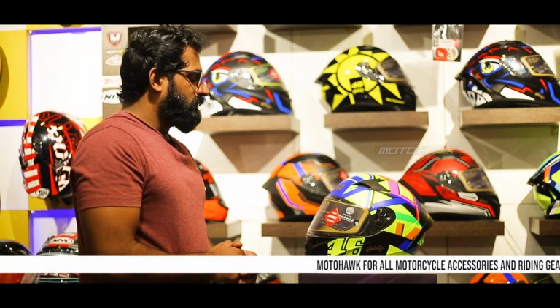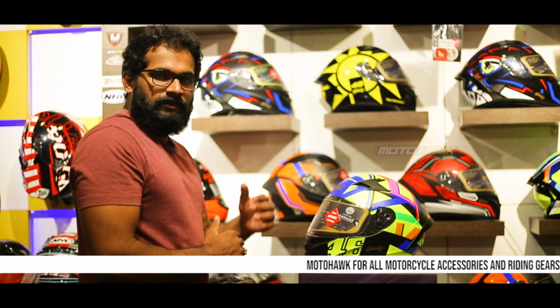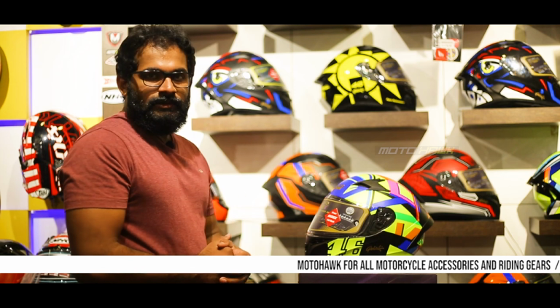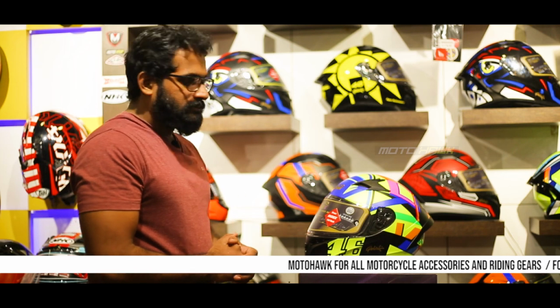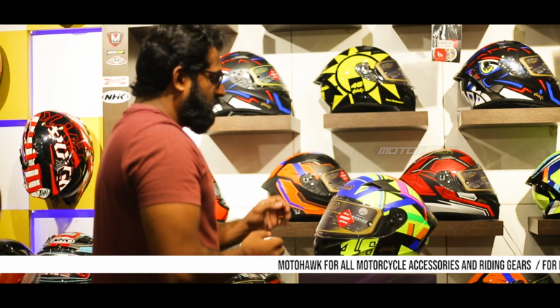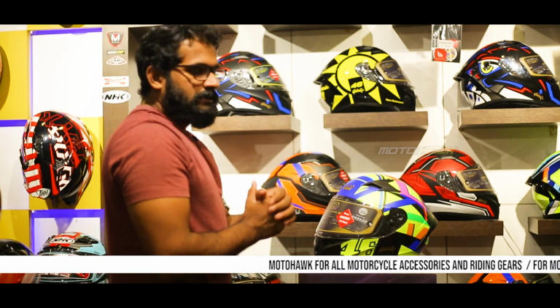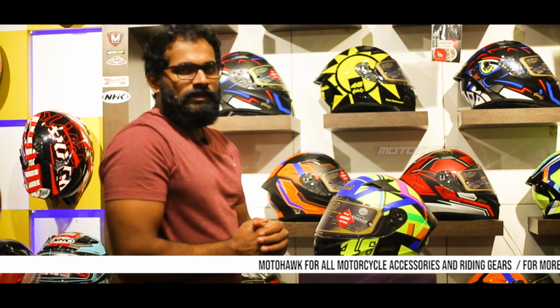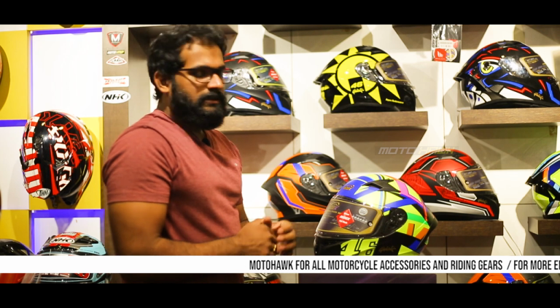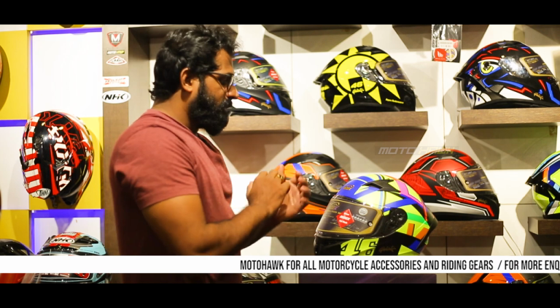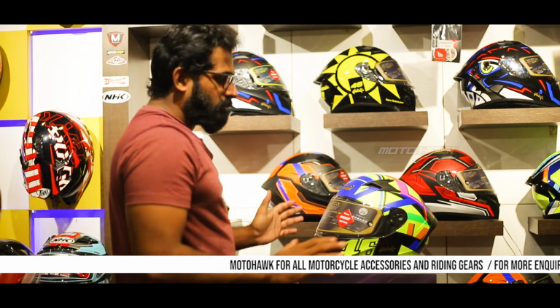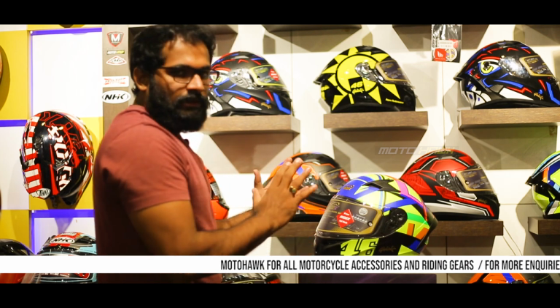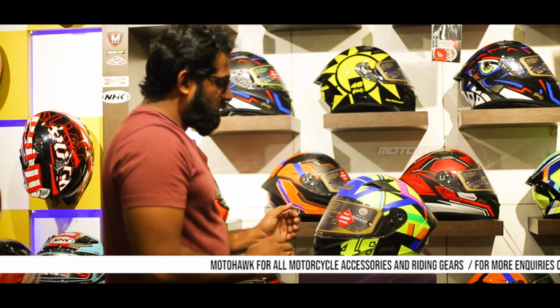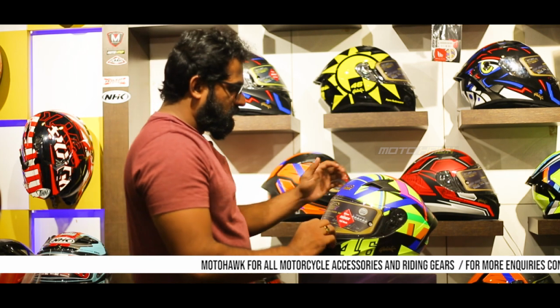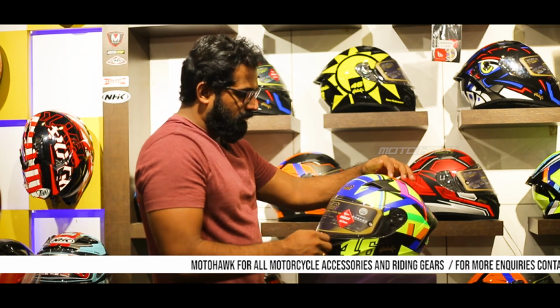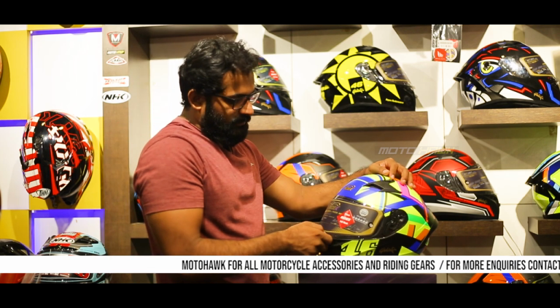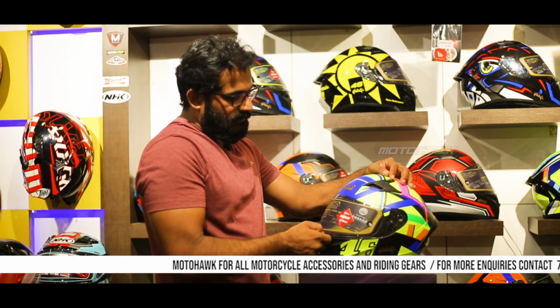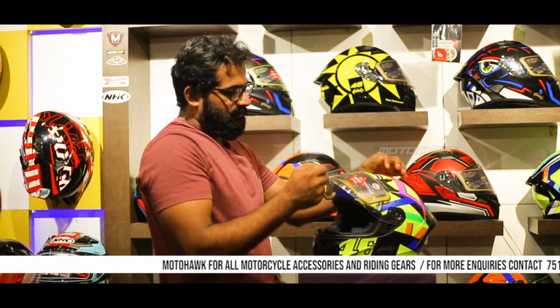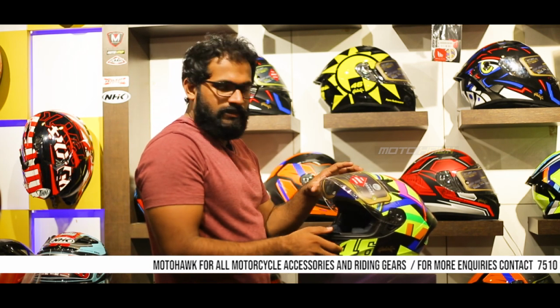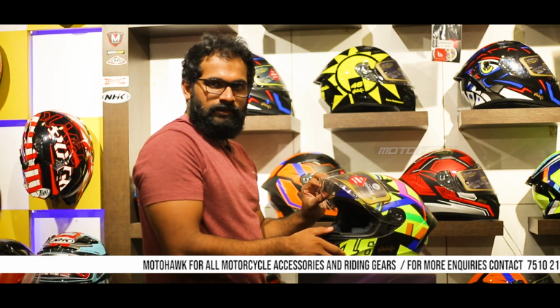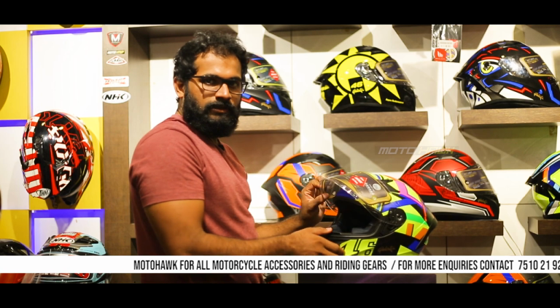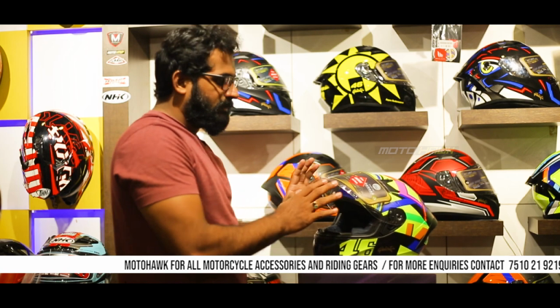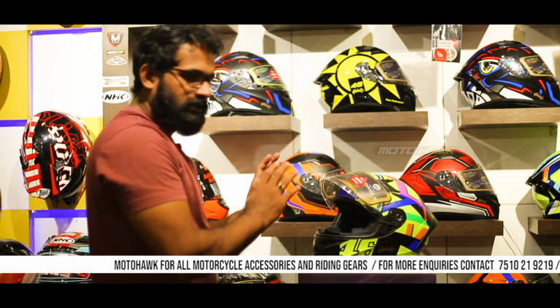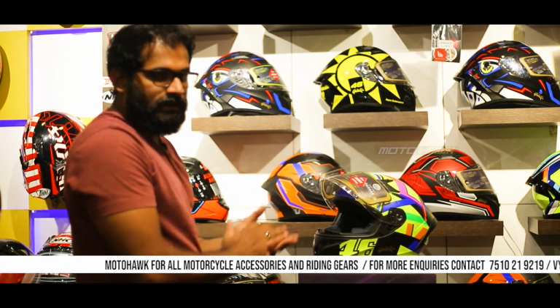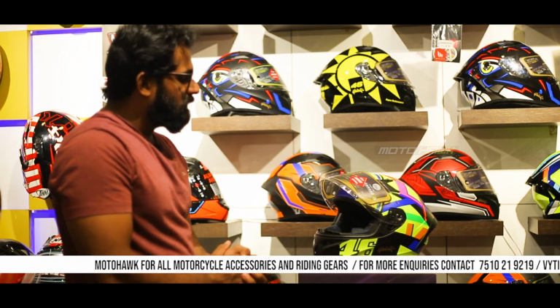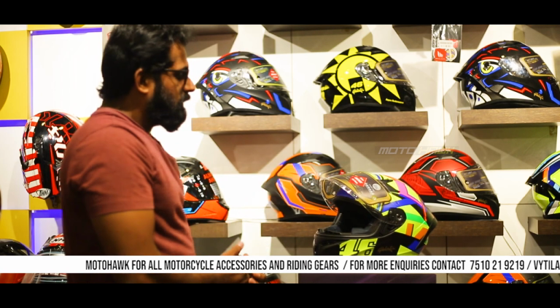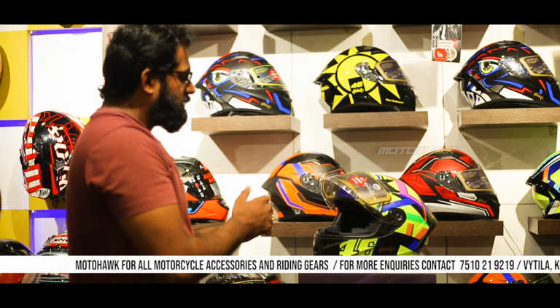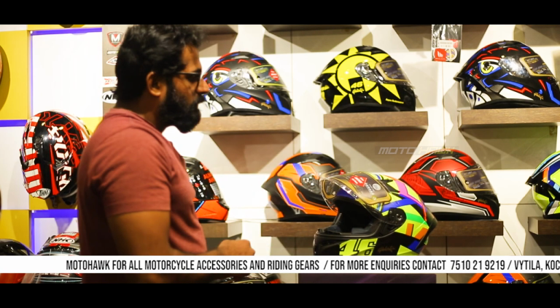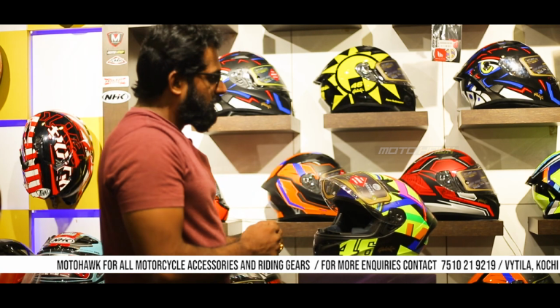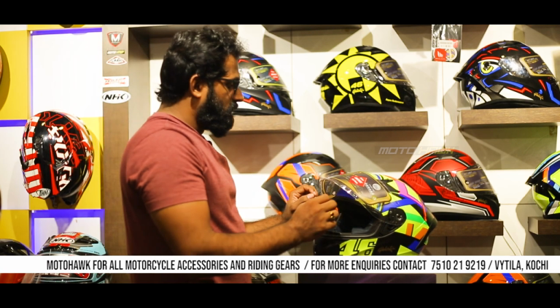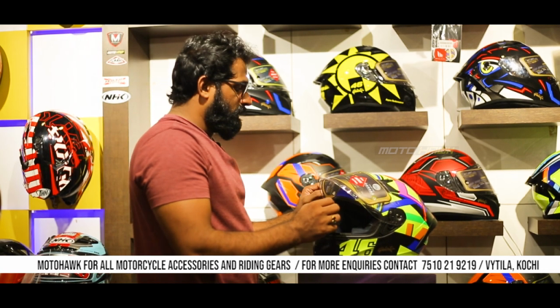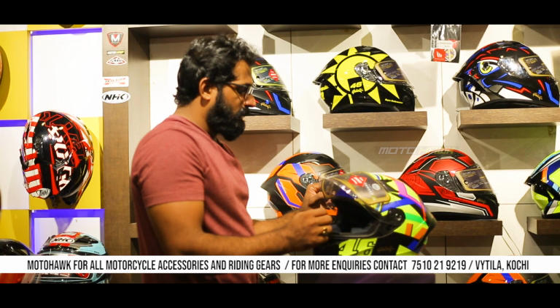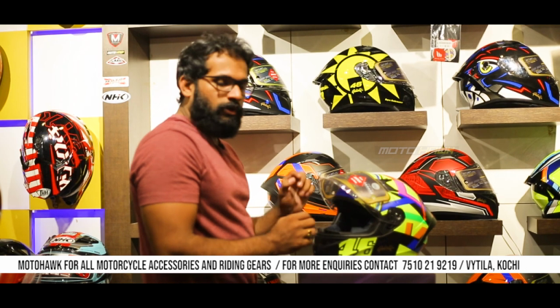We have the other features — the basic features on the outer. It is available with a plain and in-built helmet. It is available with an in-built pin lock visor.